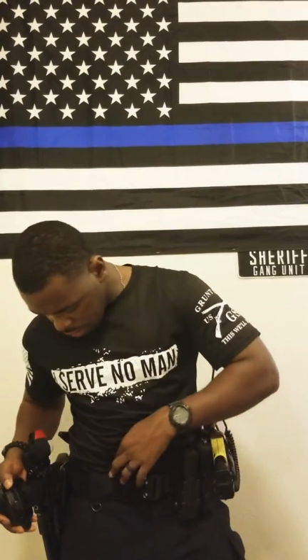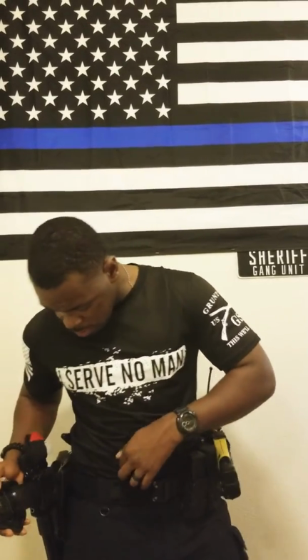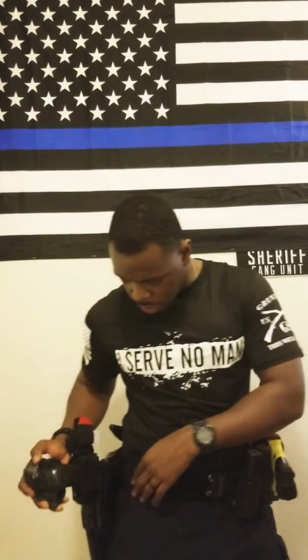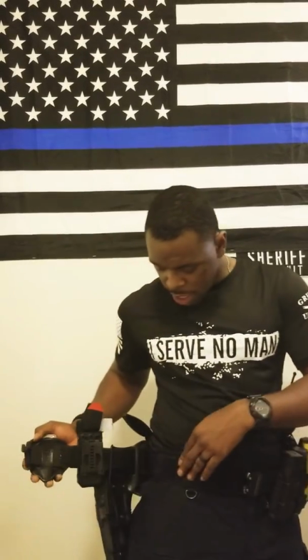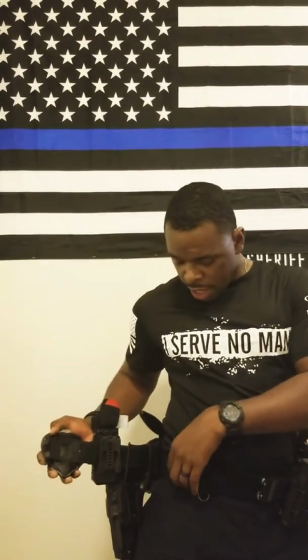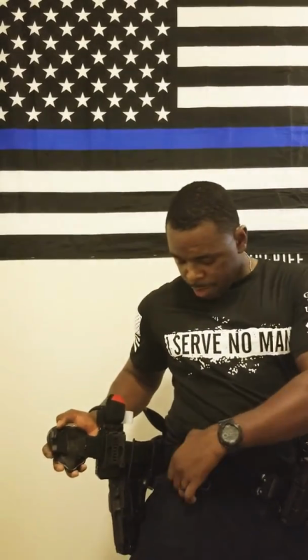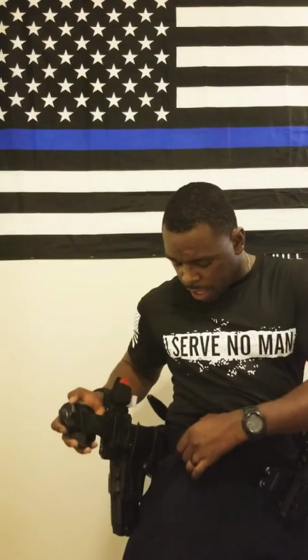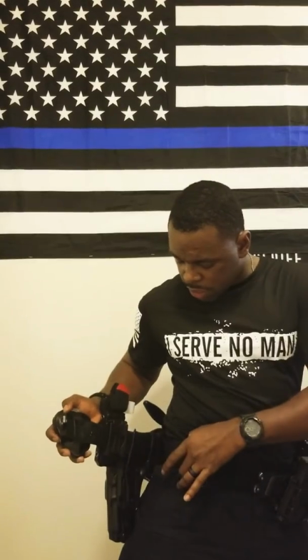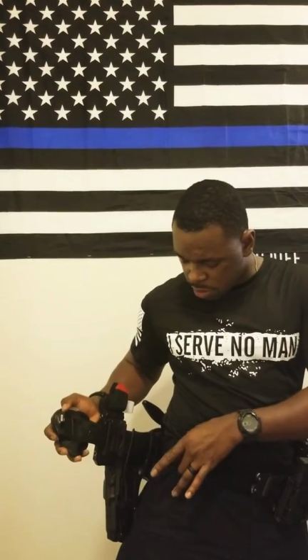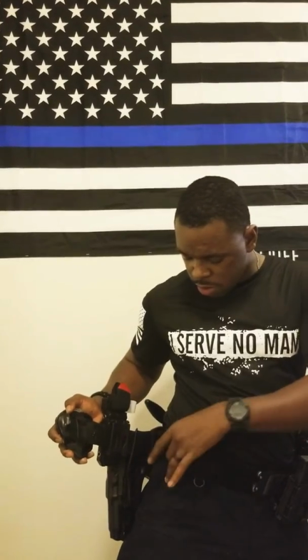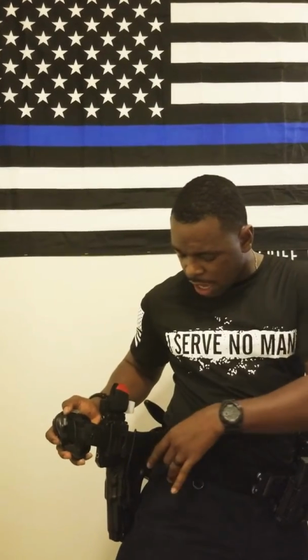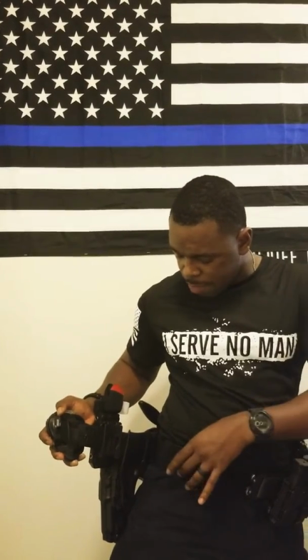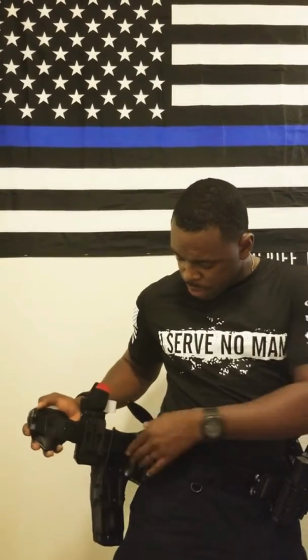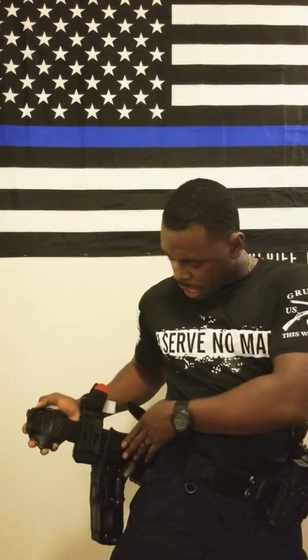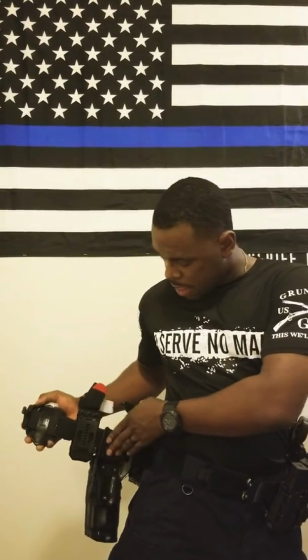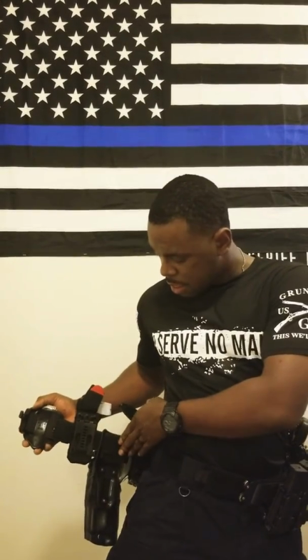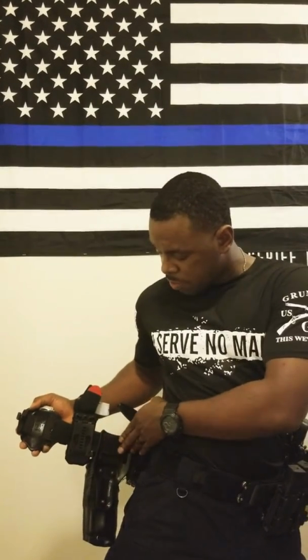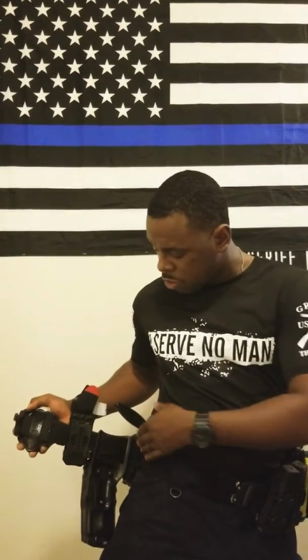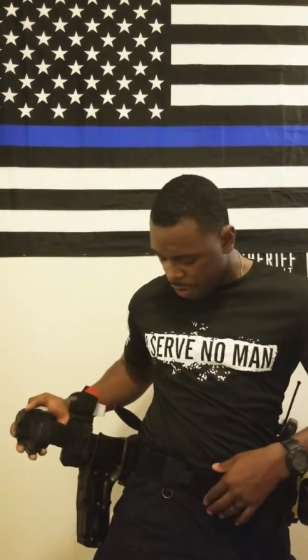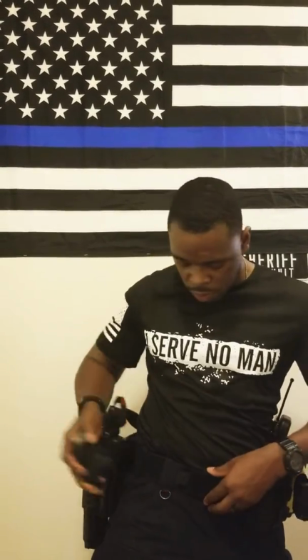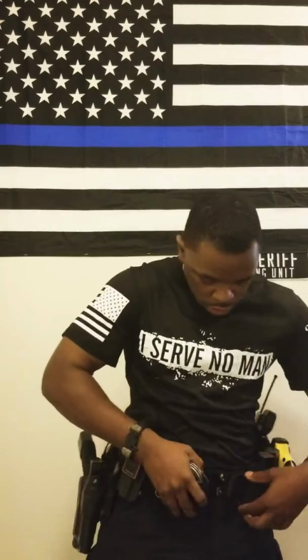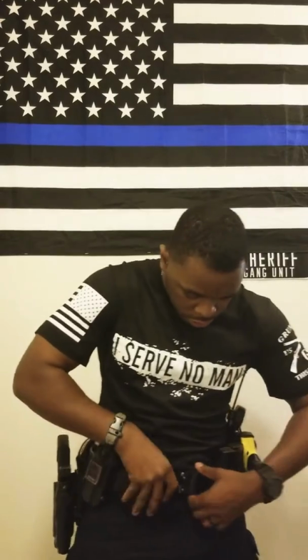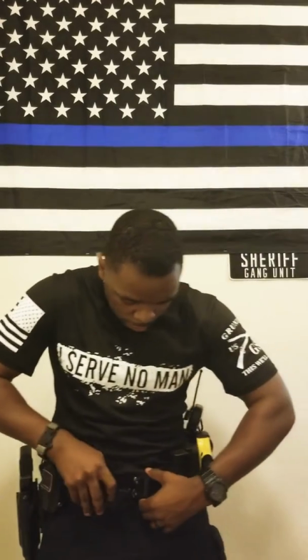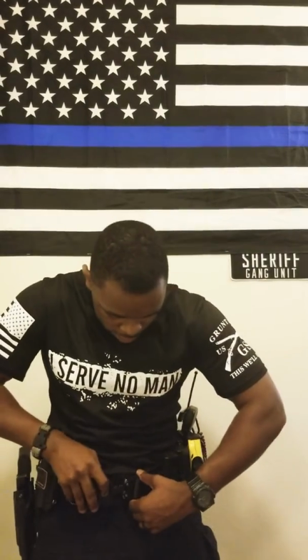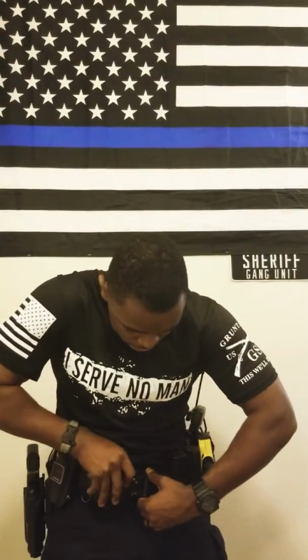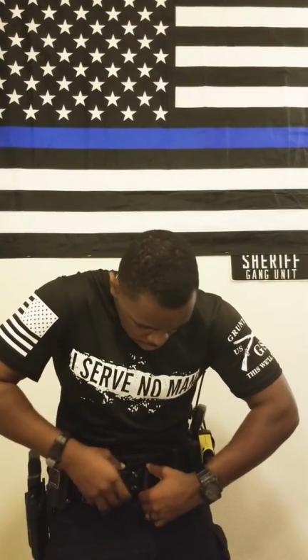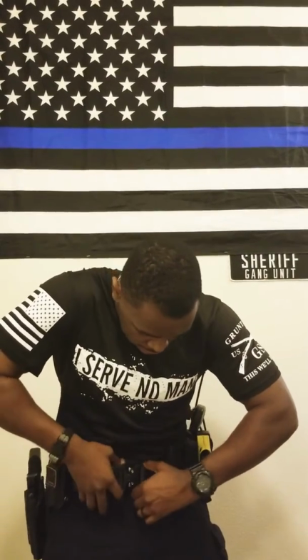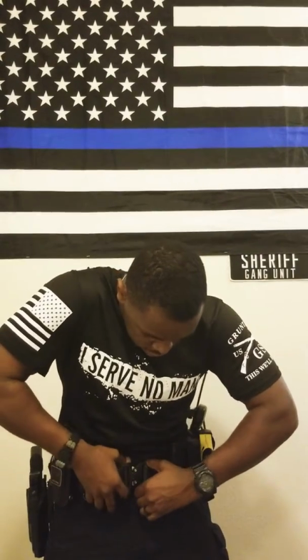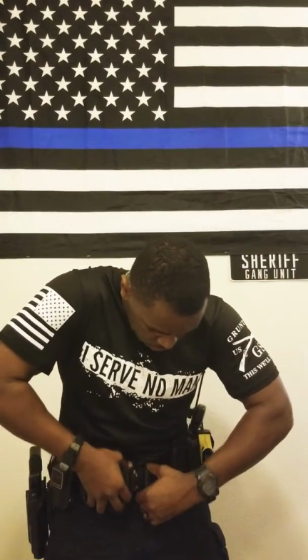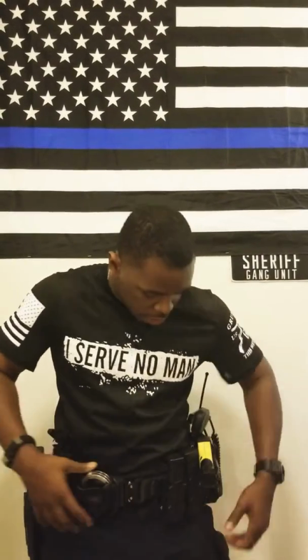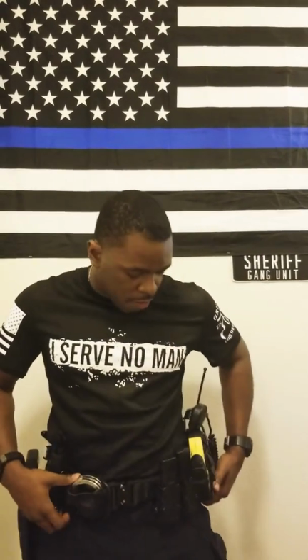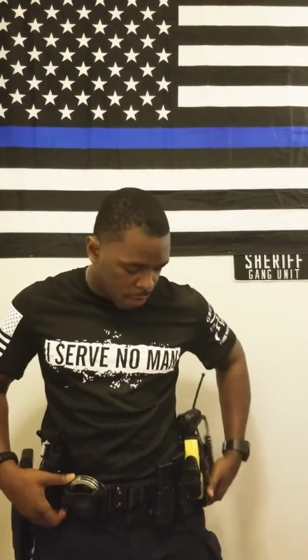It comes with an inner belt that connects to the inside of your belt with some really strong Velcro. All you do is wrap it around, it connects, and you're ready to rock and roll.